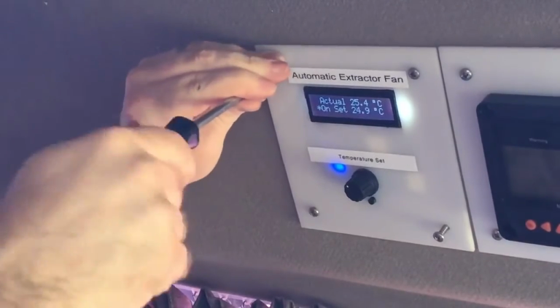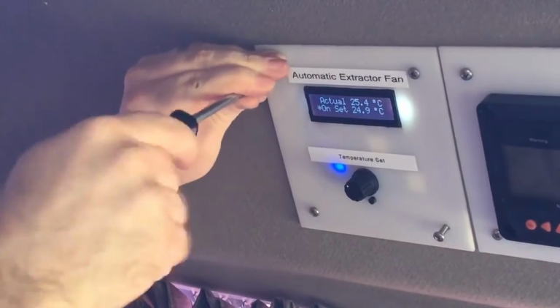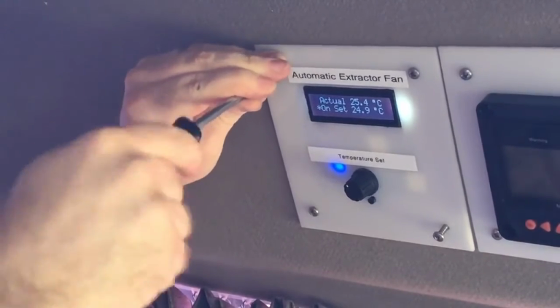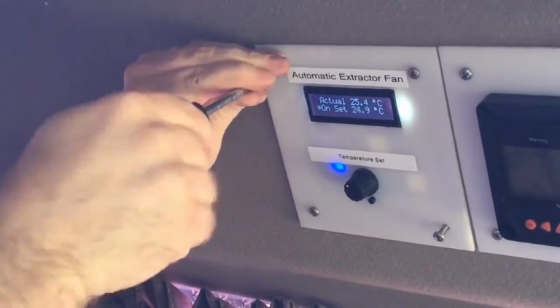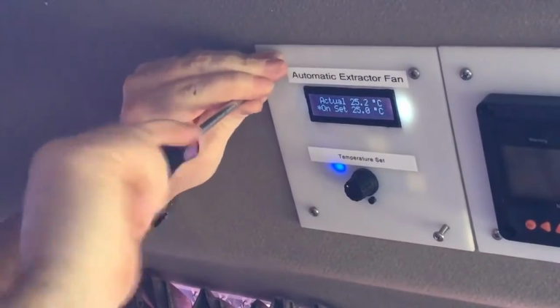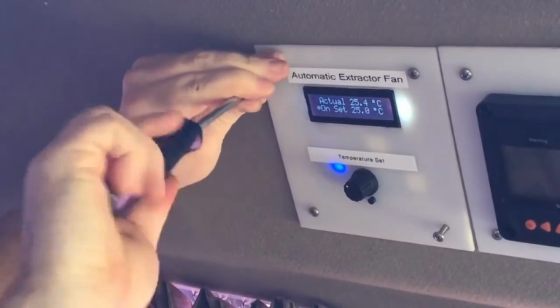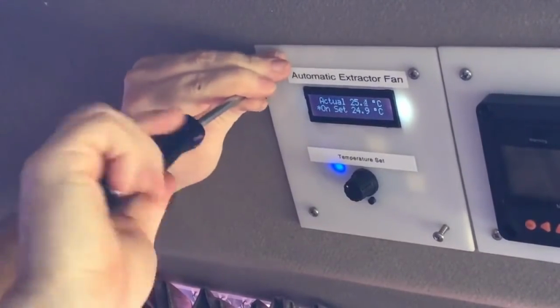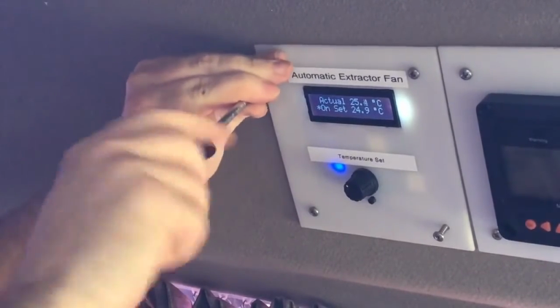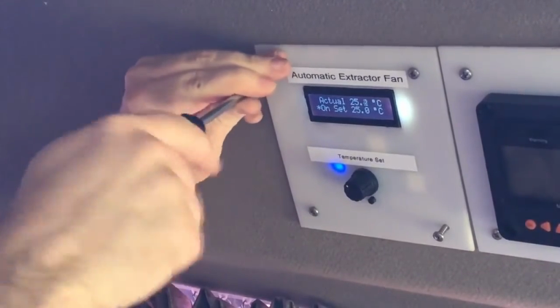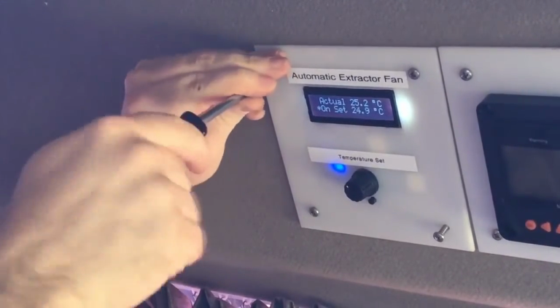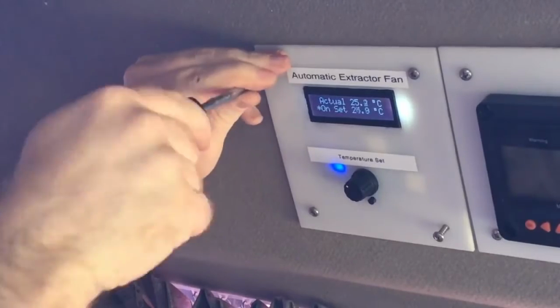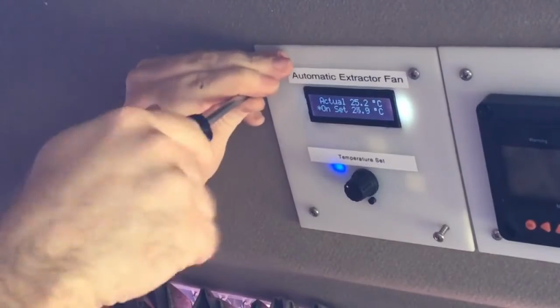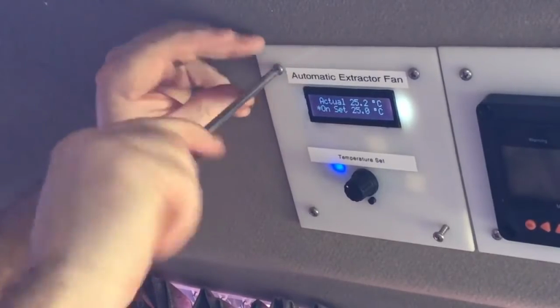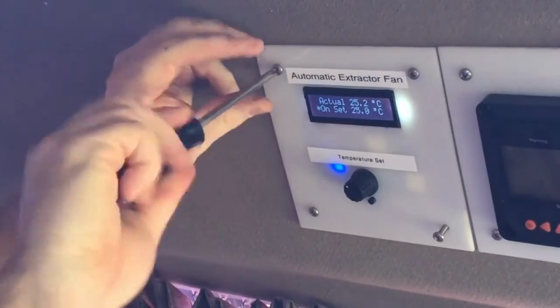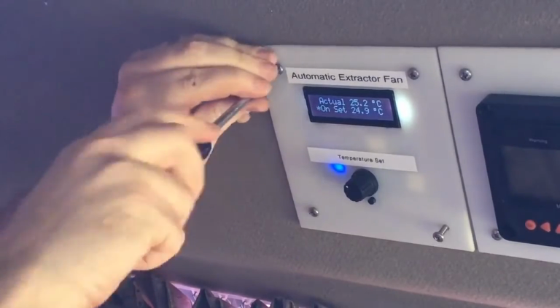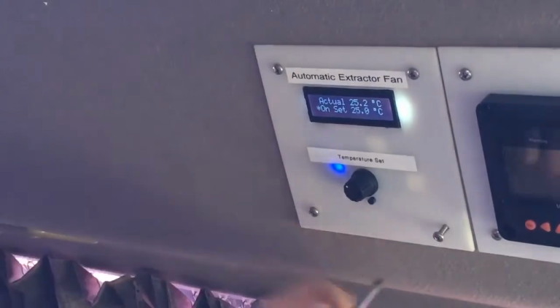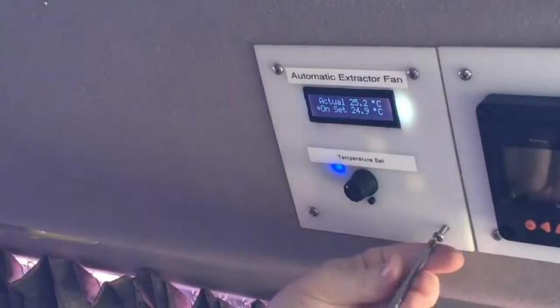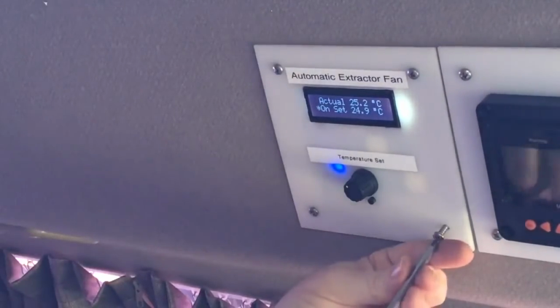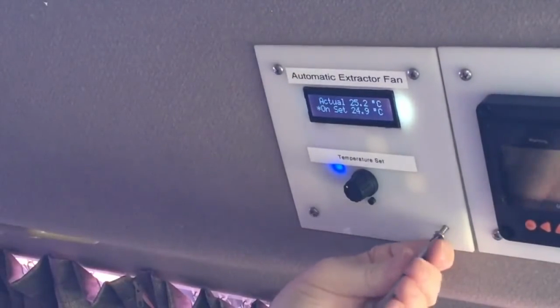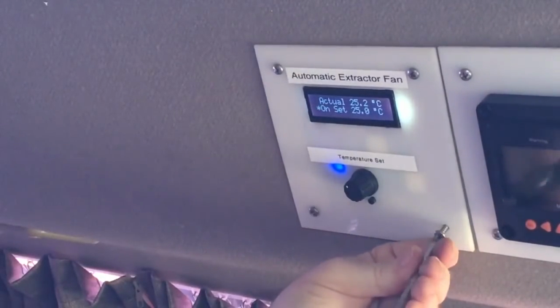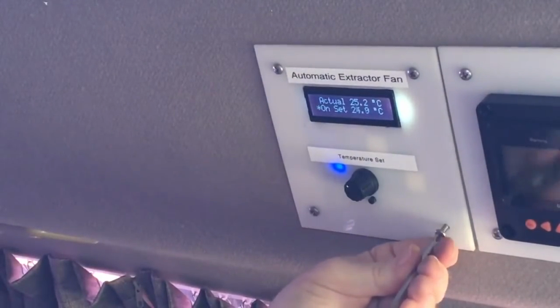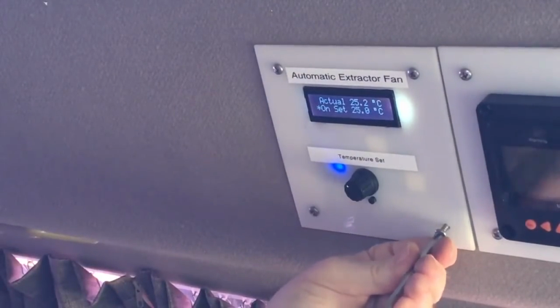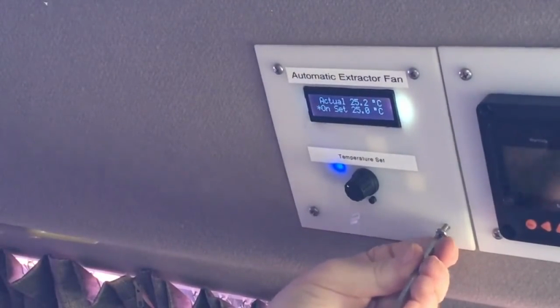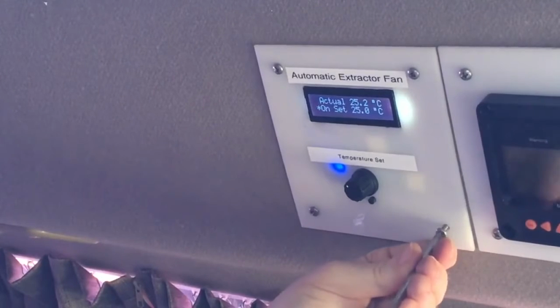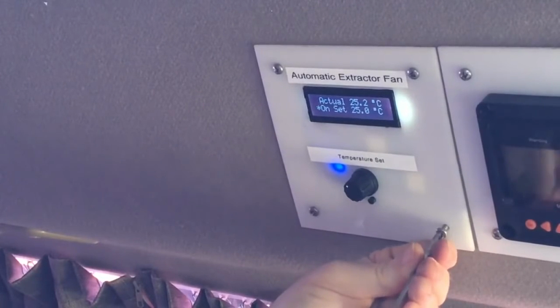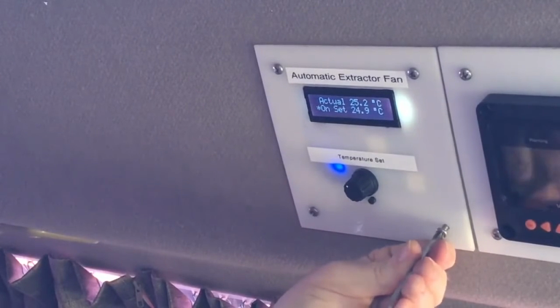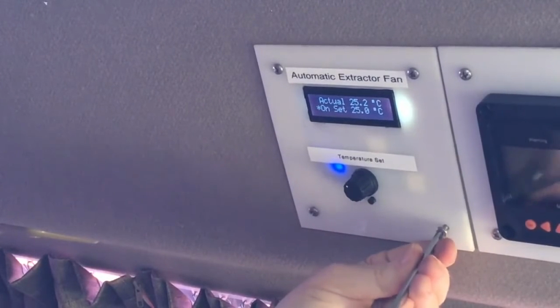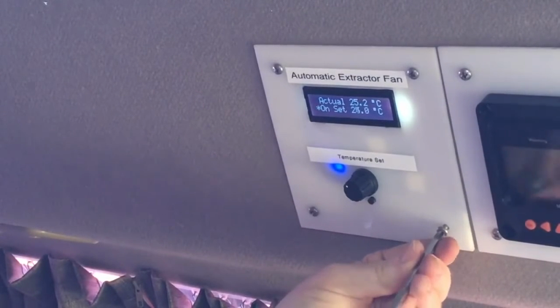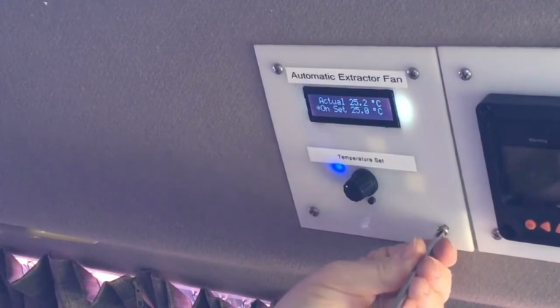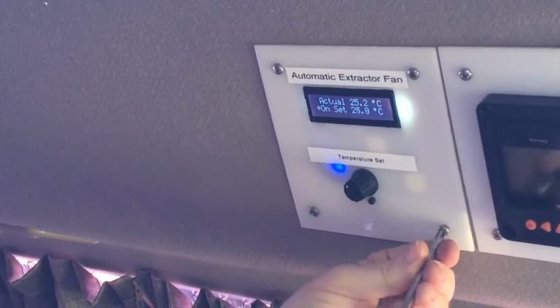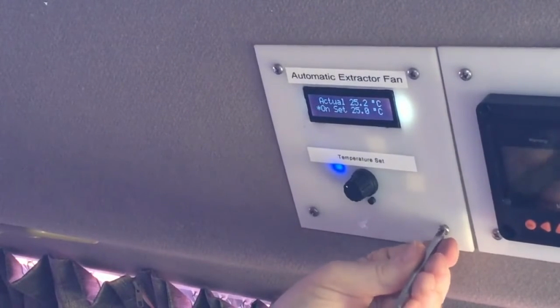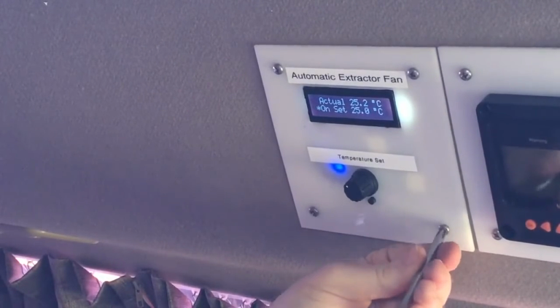I've got stuff on the front there. I've got a tire pressure monitor system and that sort of thing in here - so if you get a puncture, or a low pressure tire, it warns you. Overheating or something like that - very important, especially on something like this which is quite big and you don't really feel it.